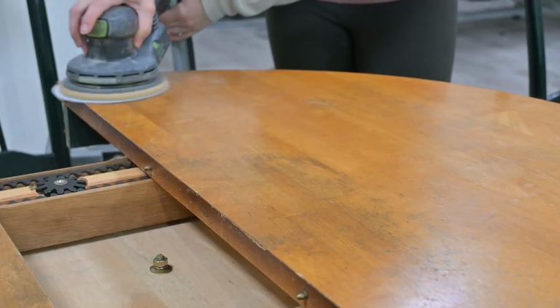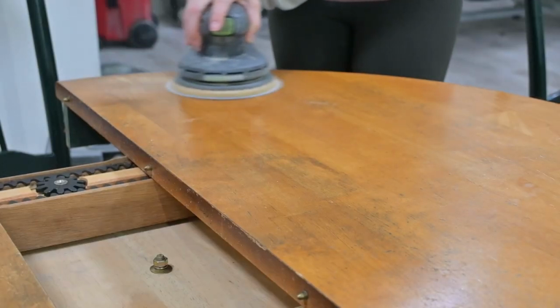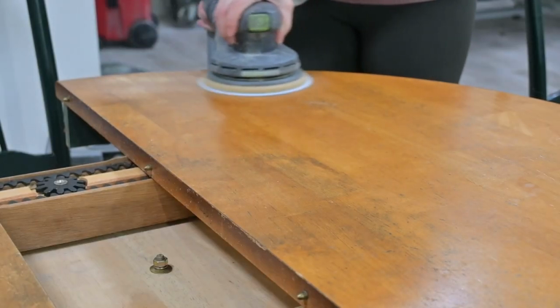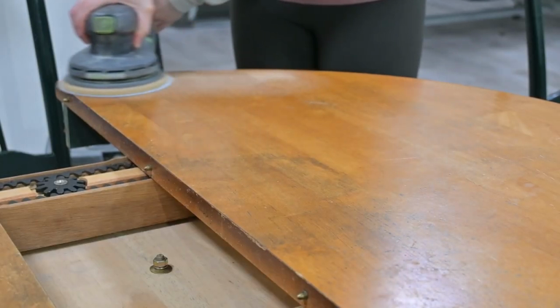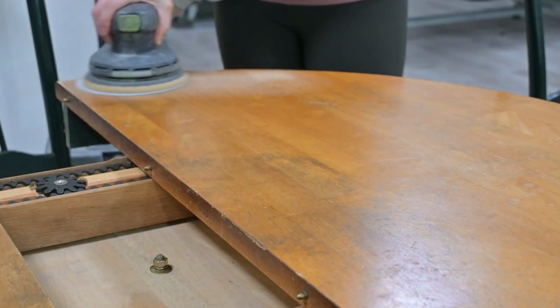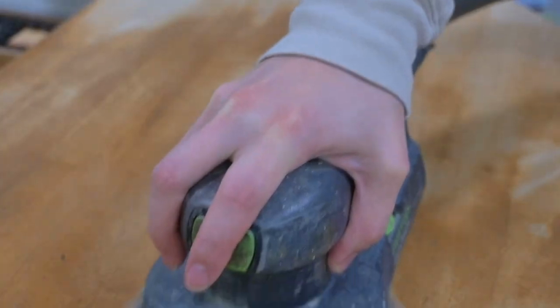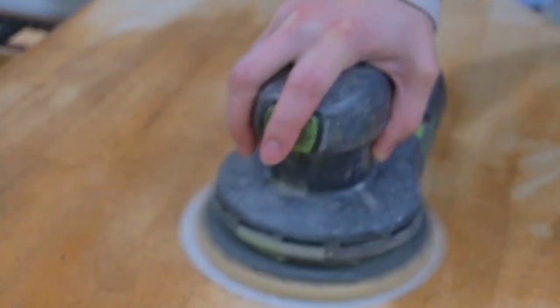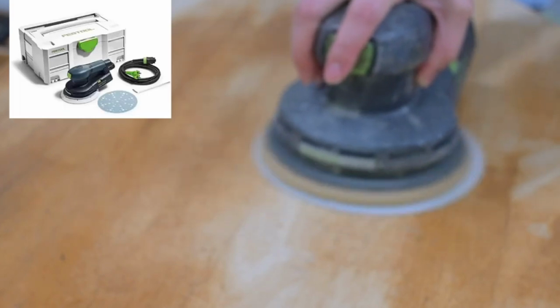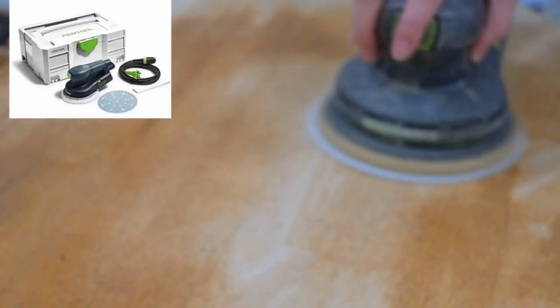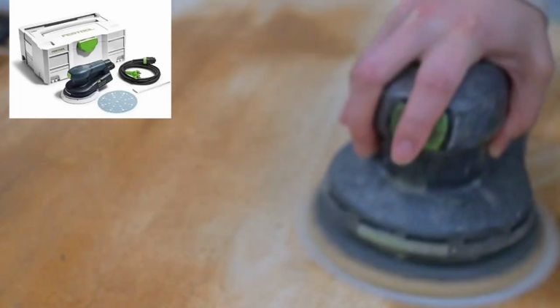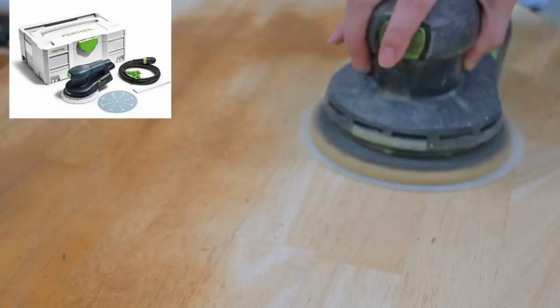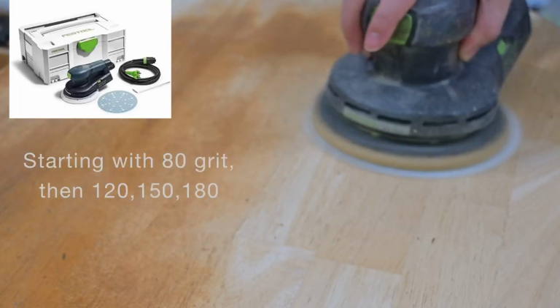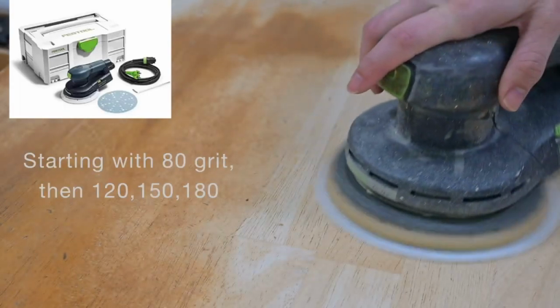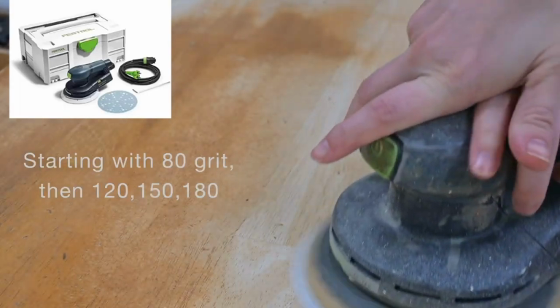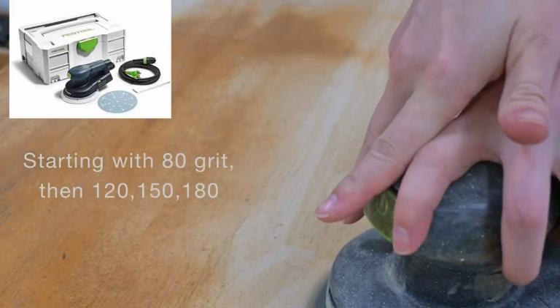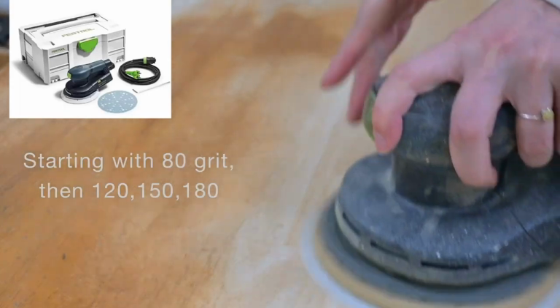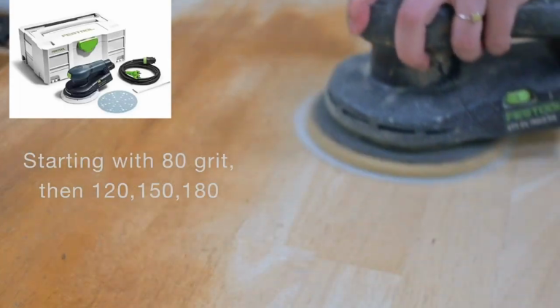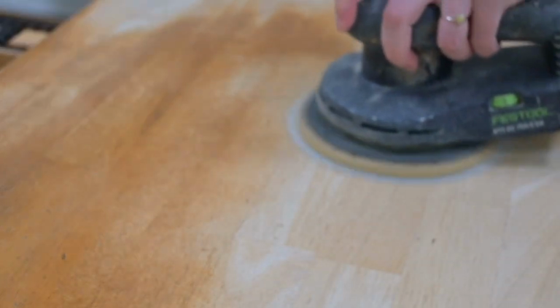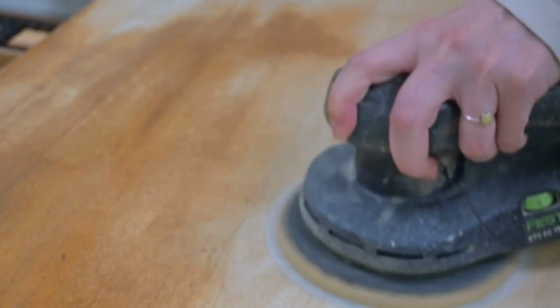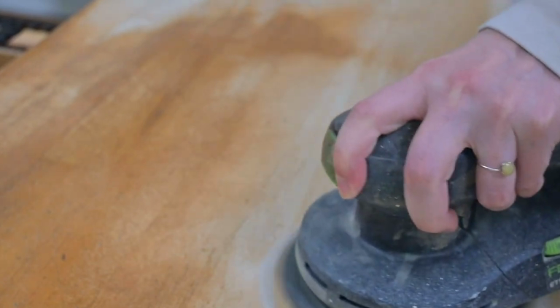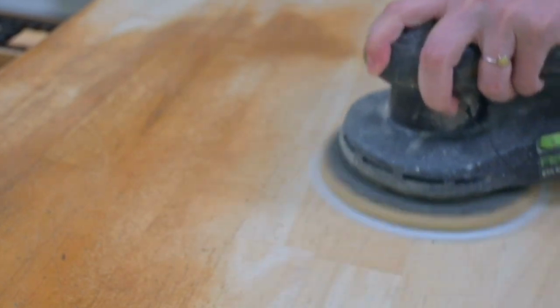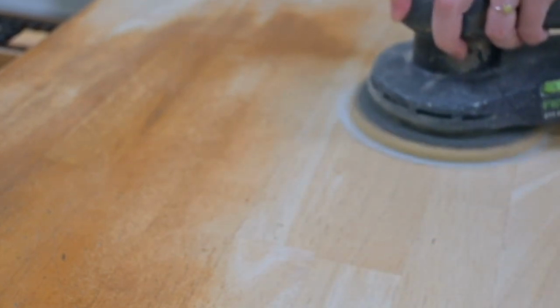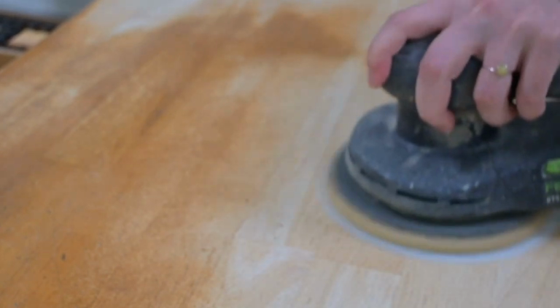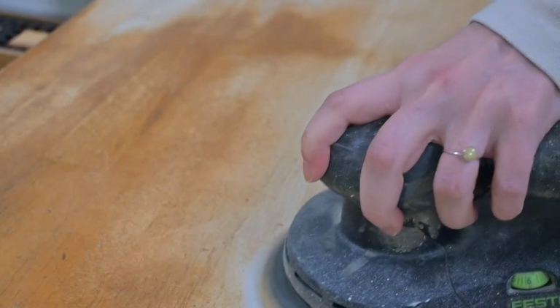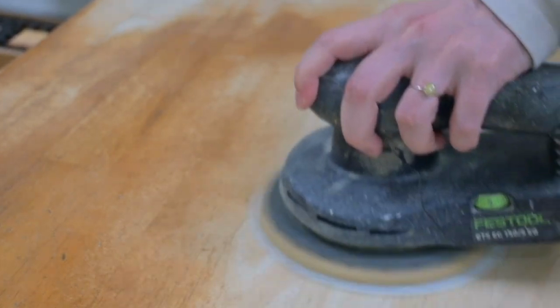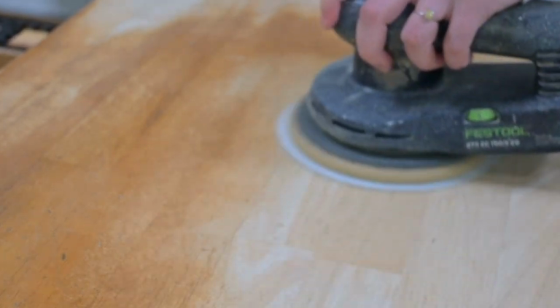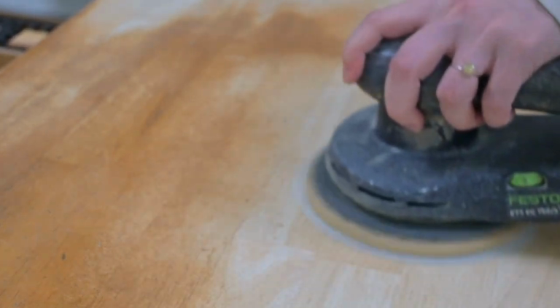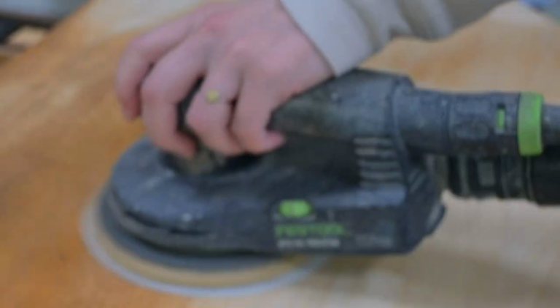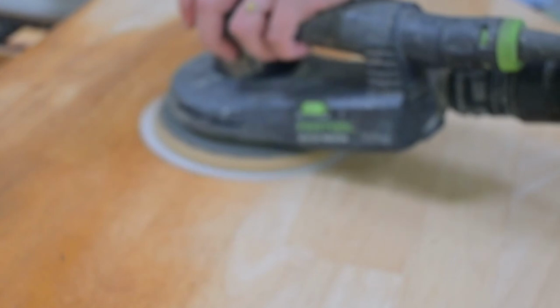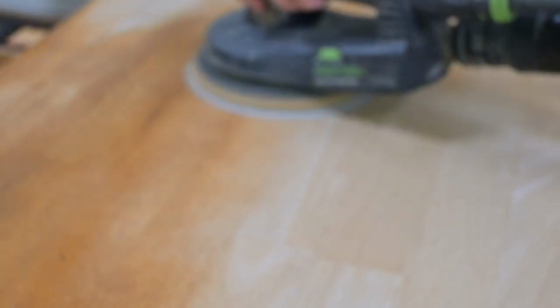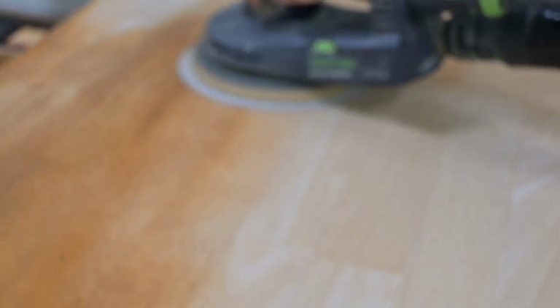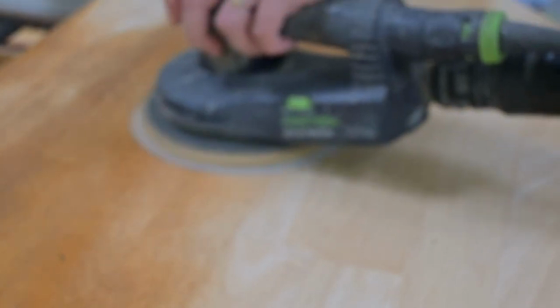We're going to start by sanding this table. I'm using the Festool sander with 80 grit. I will follow up with 120, 150, and then I will wet the table to raise the grain and do a final sand with 180, which you will see later on in the video.